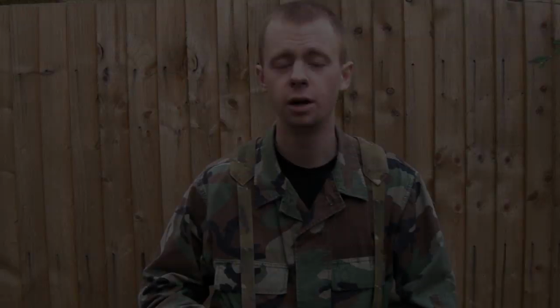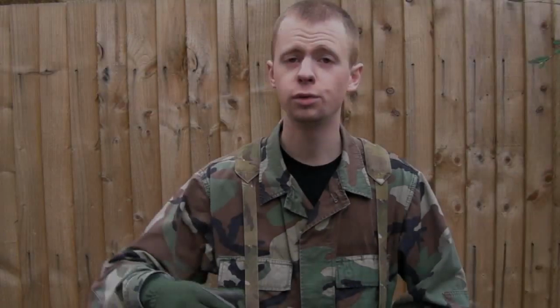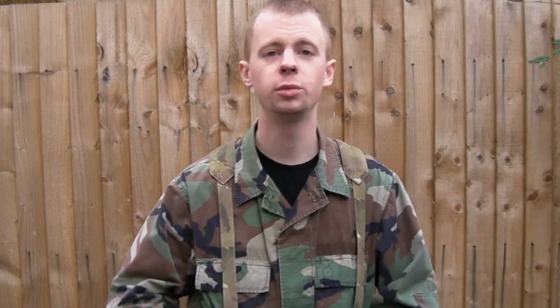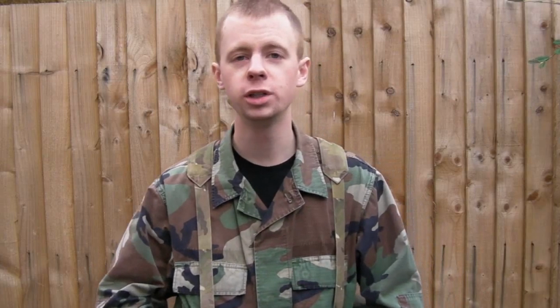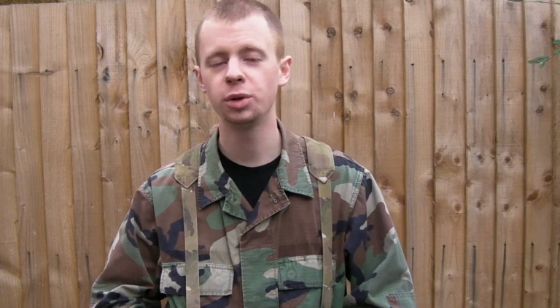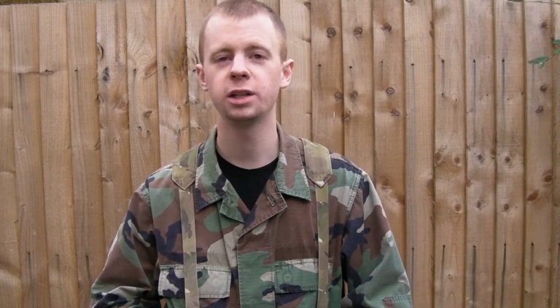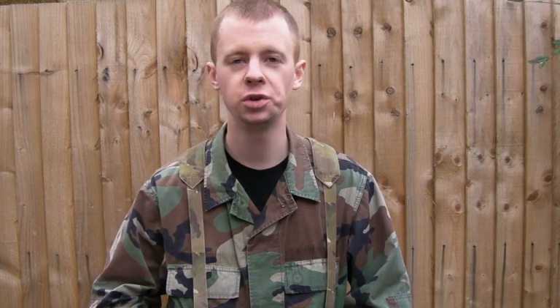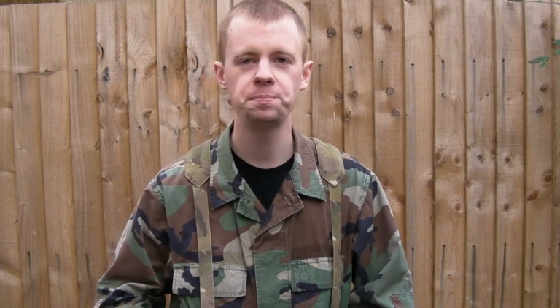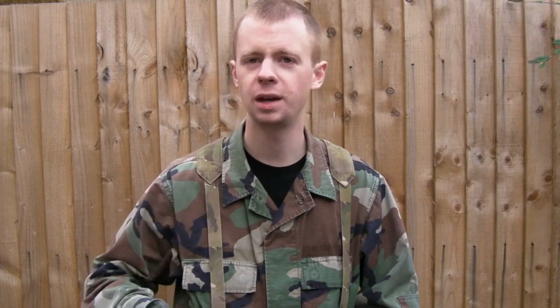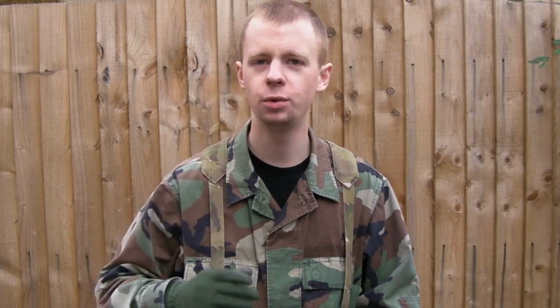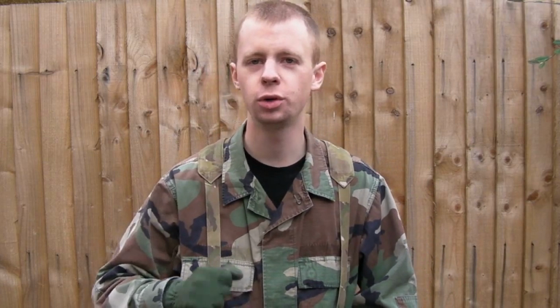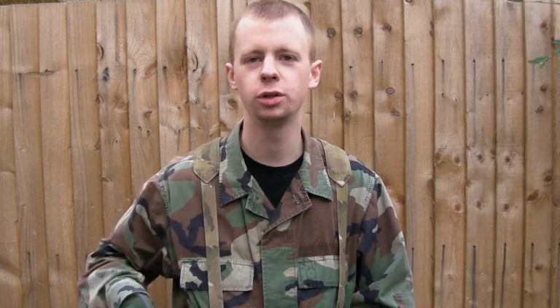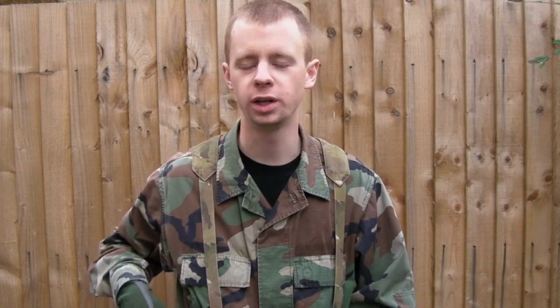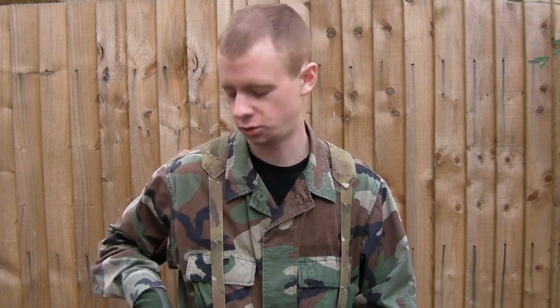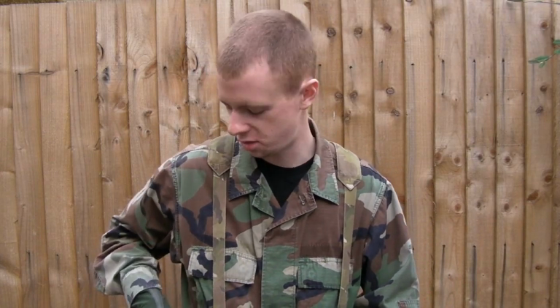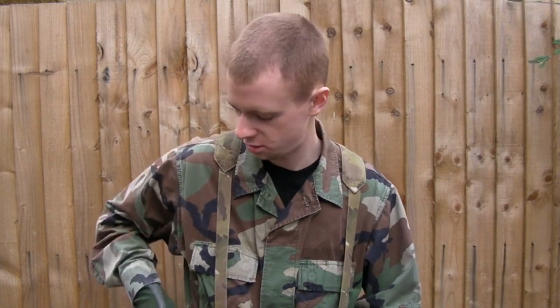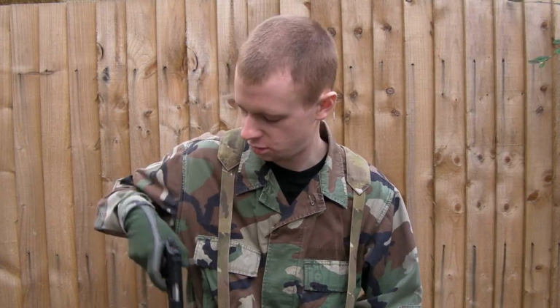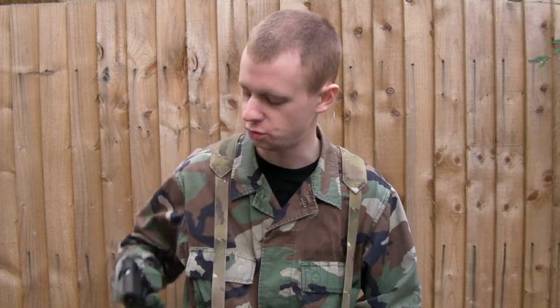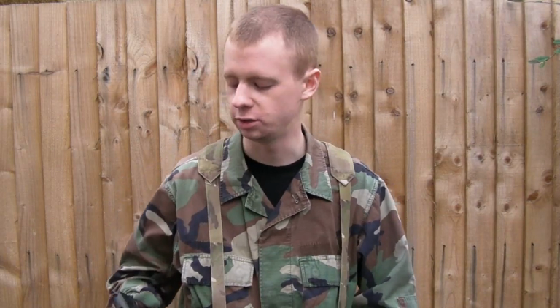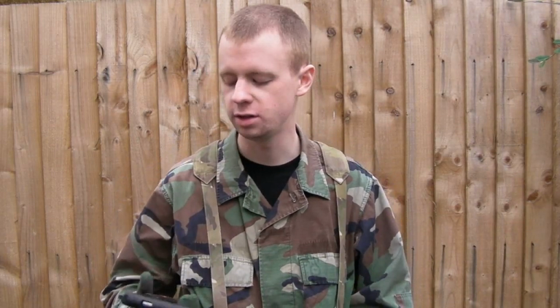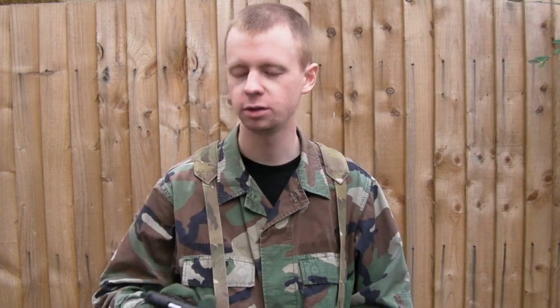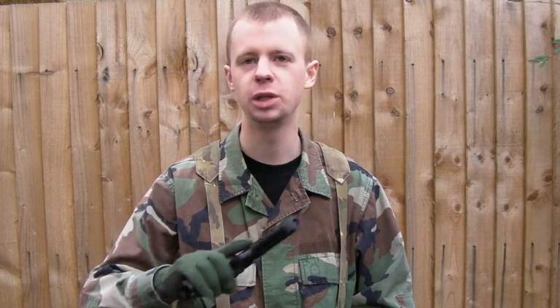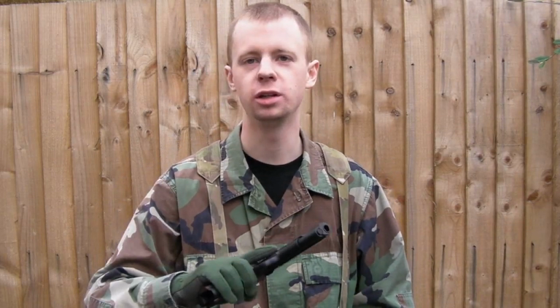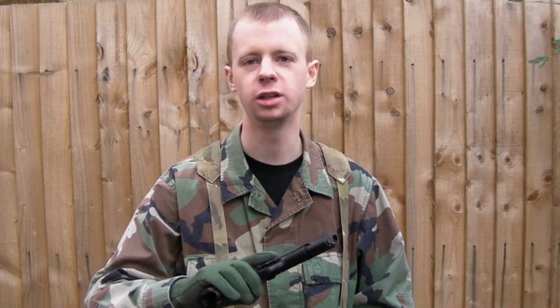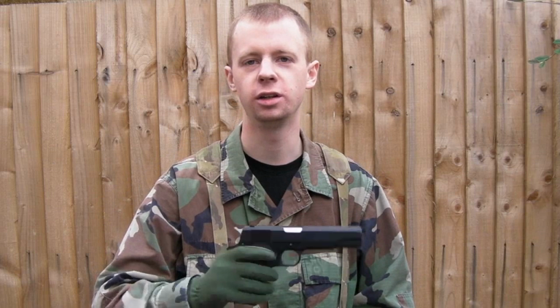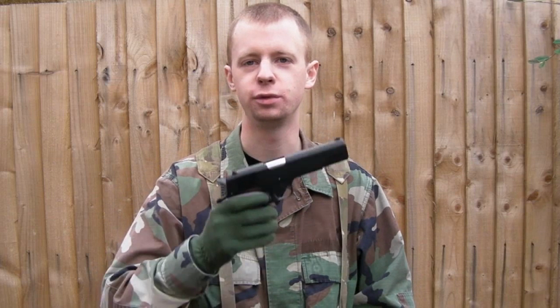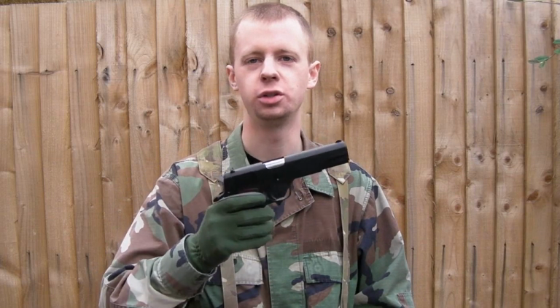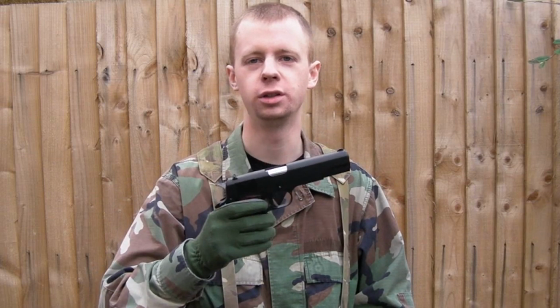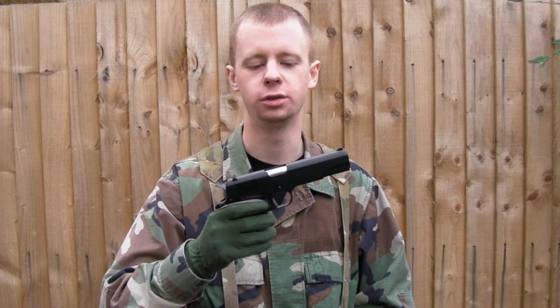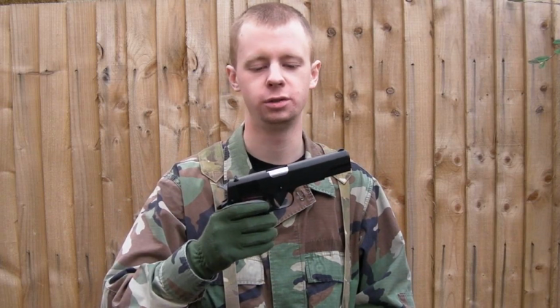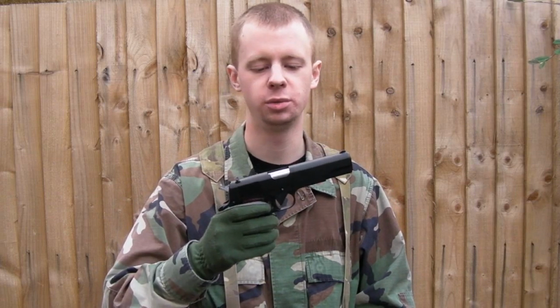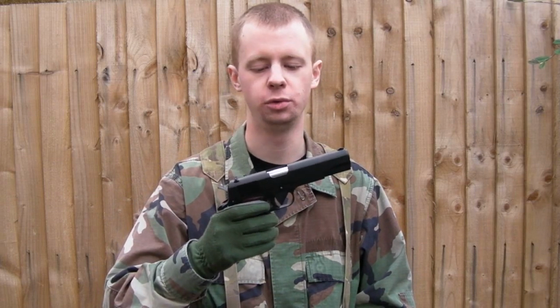Hi everyone, I'm Chris, welcome back to the channel. I want to do a quick shooting video today. I'm going to be looking at a gun I haven't featured on the channel before.